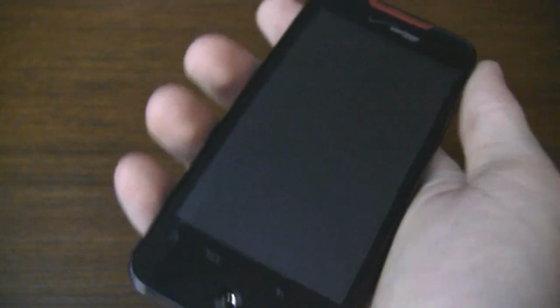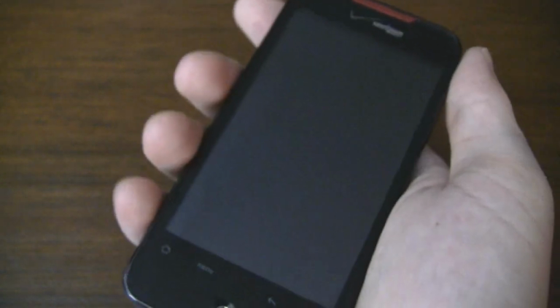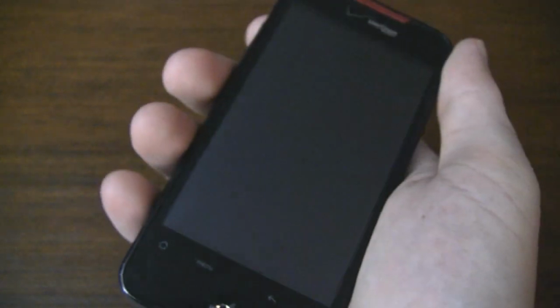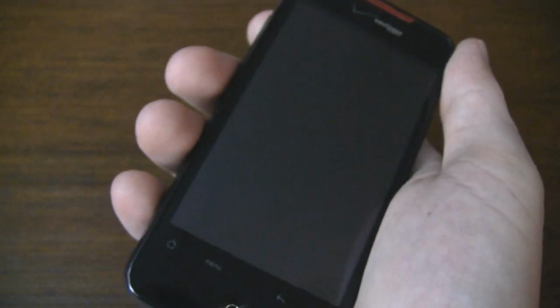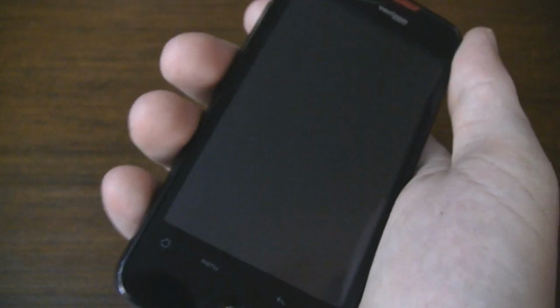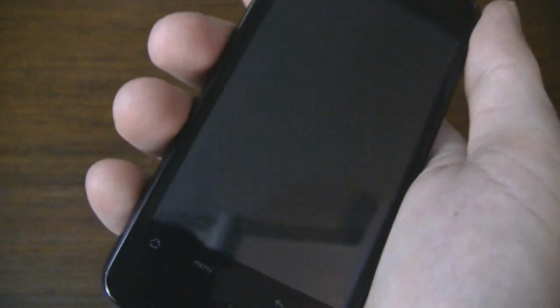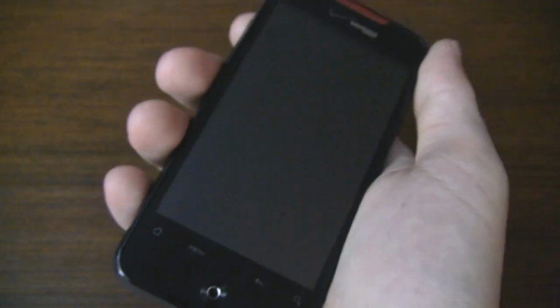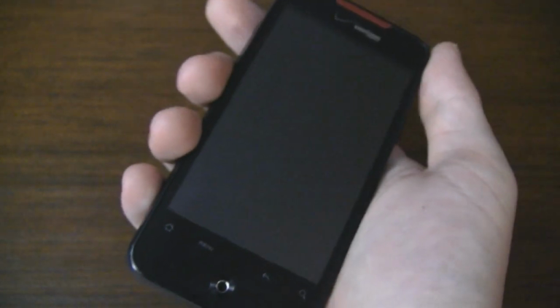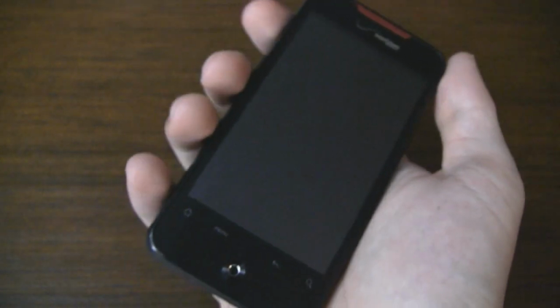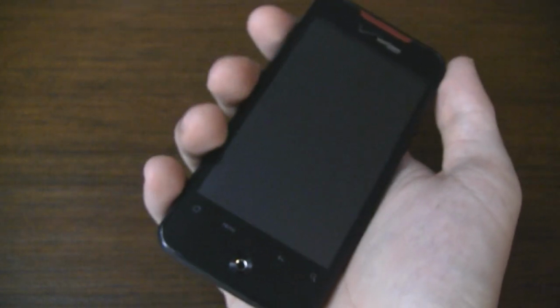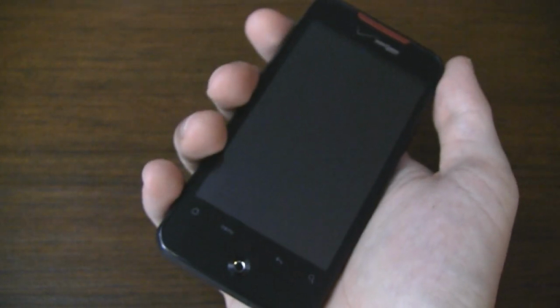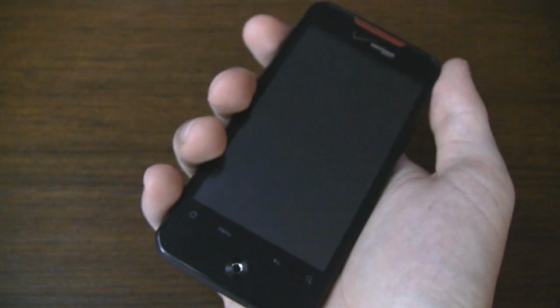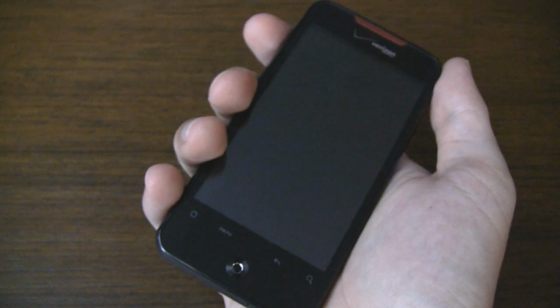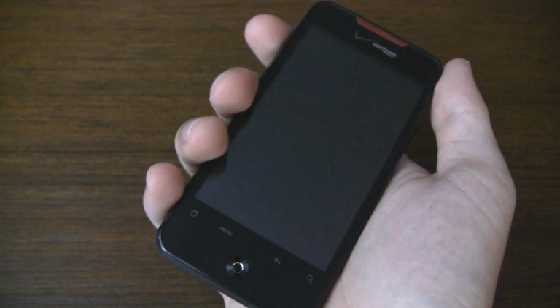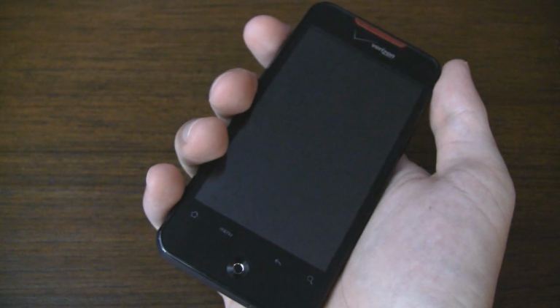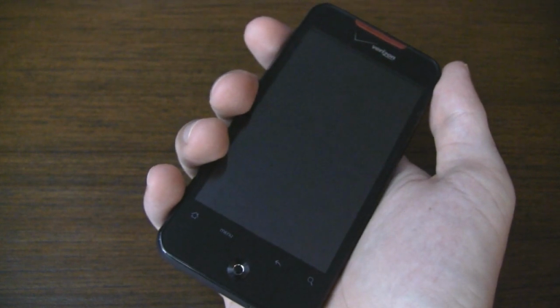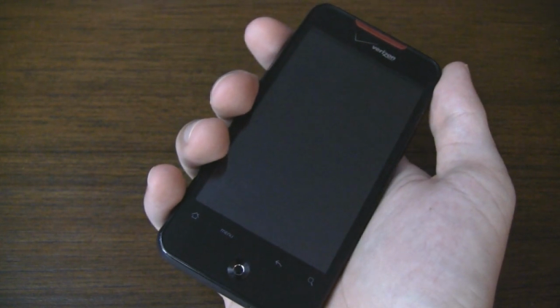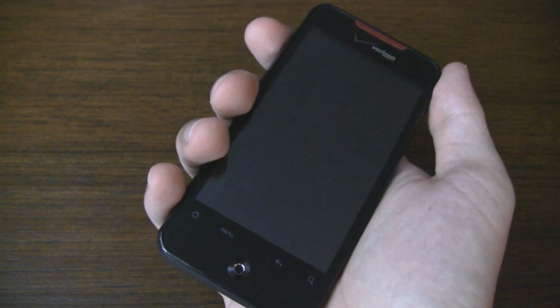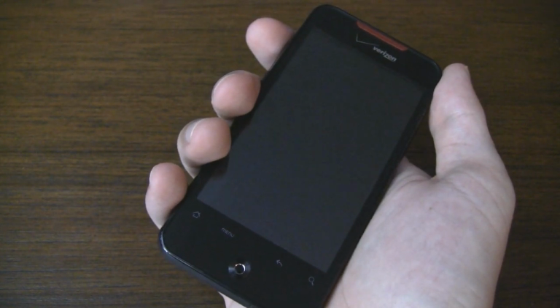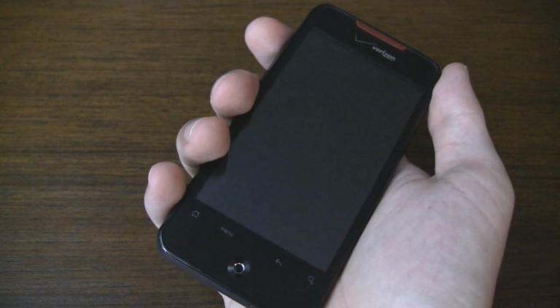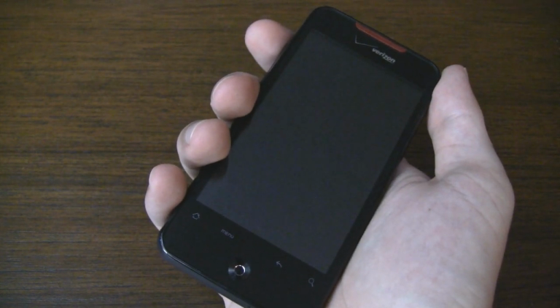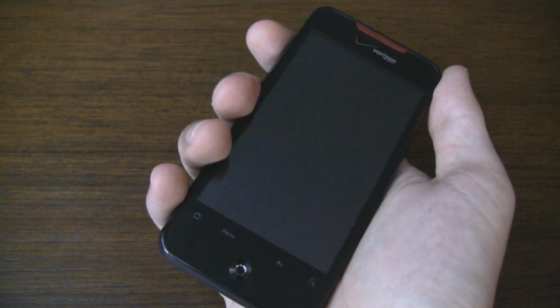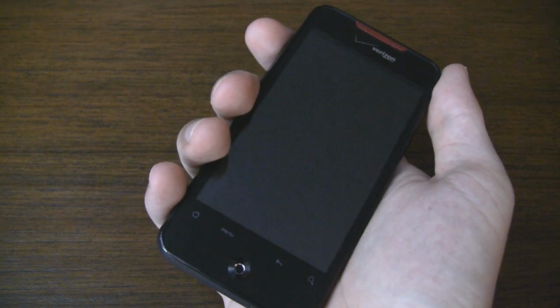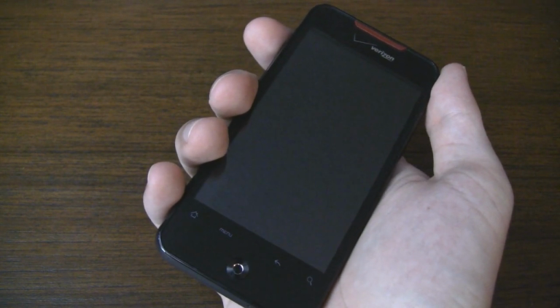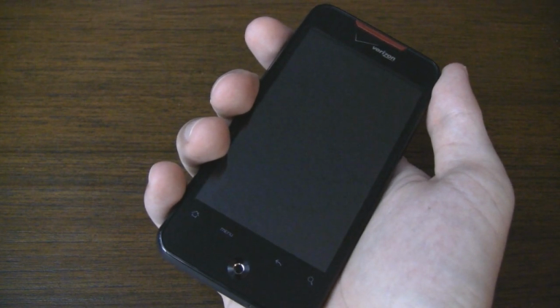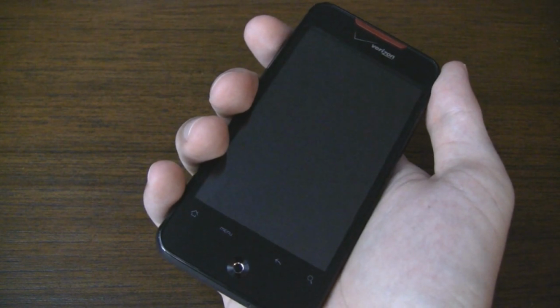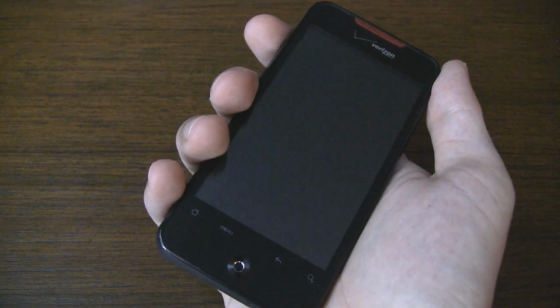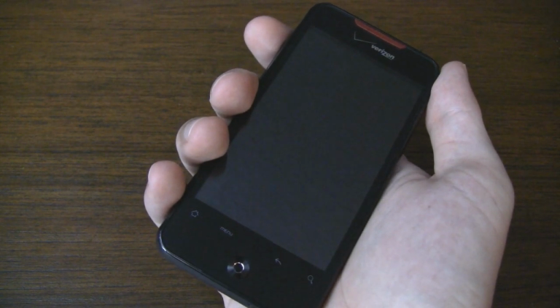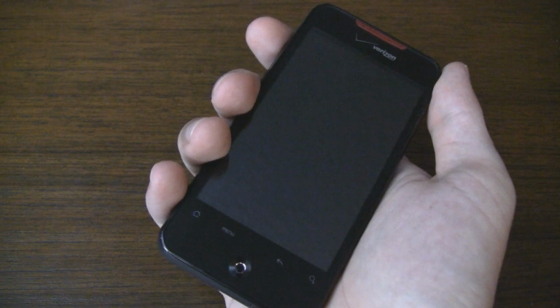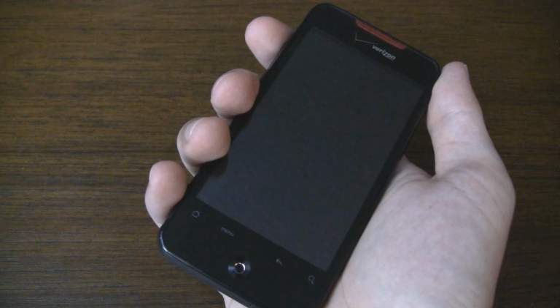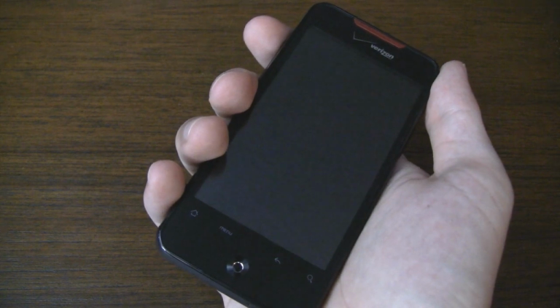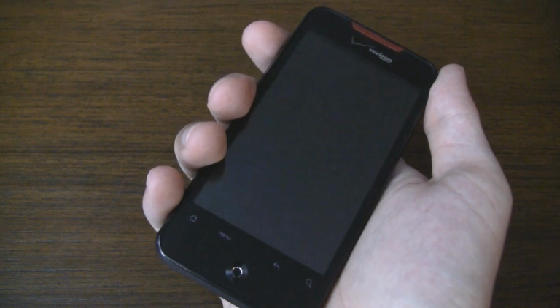So this was a hardware tour of the HTC Droid Incredible. To stay on top of all of our latest videos make sure to subscribe to our YouTube channel. Thanks for watching.